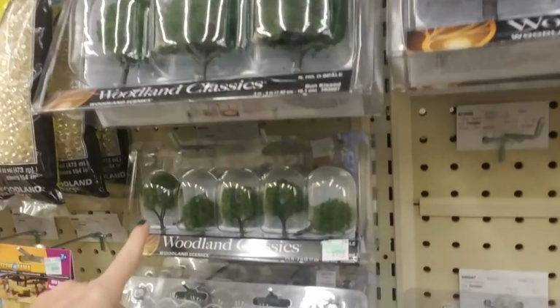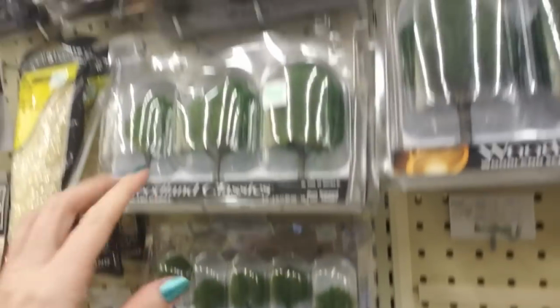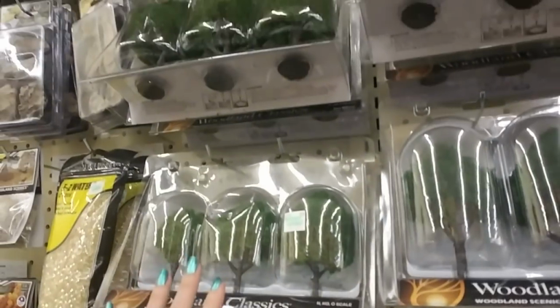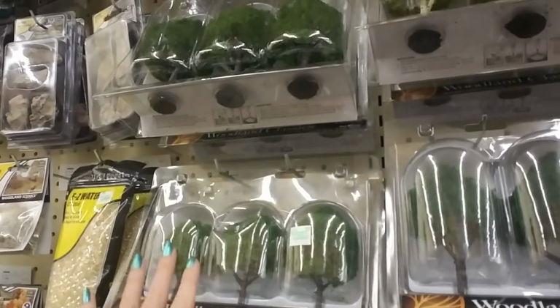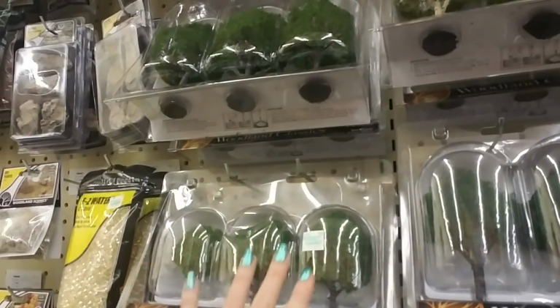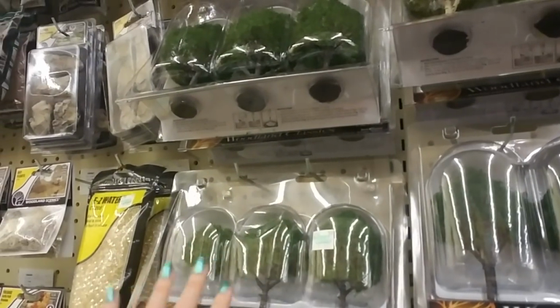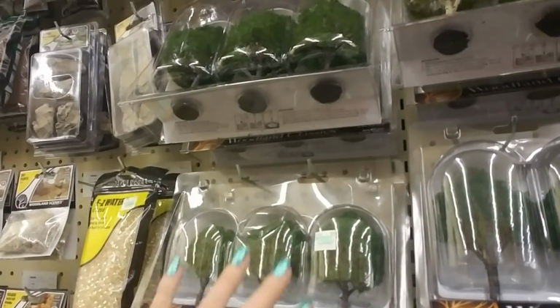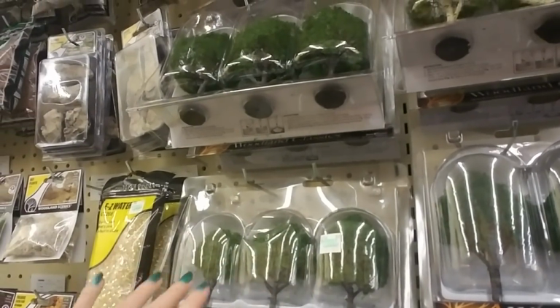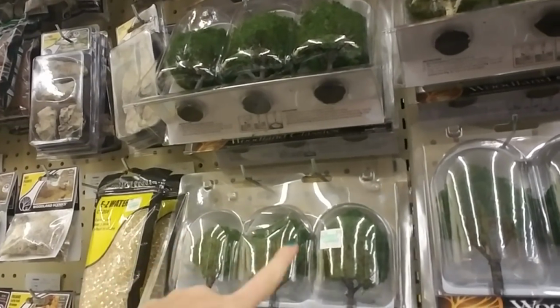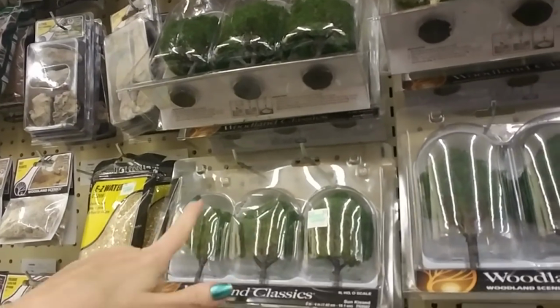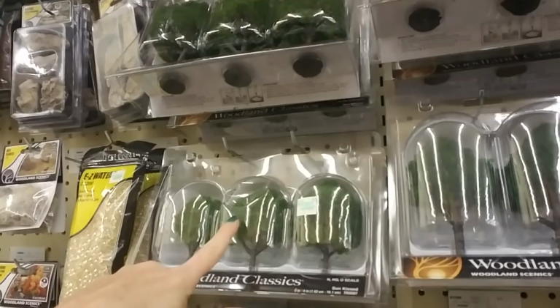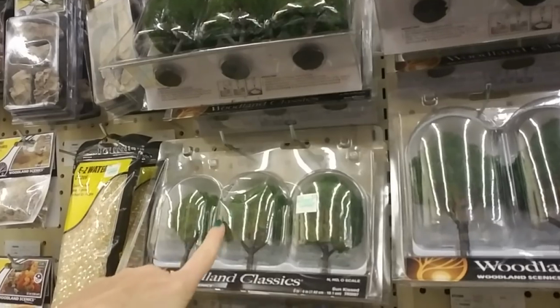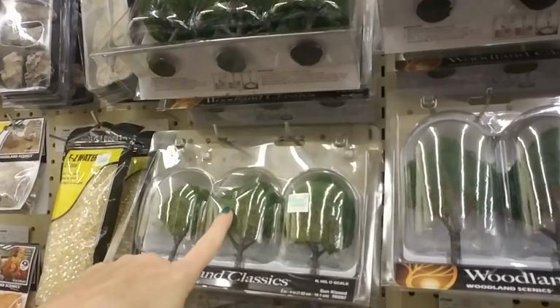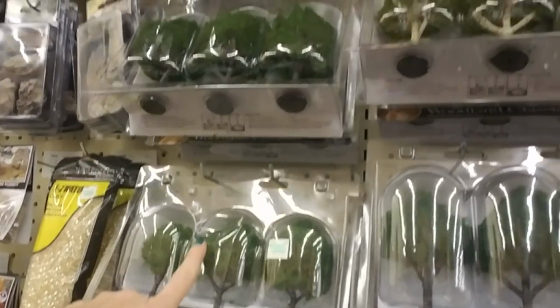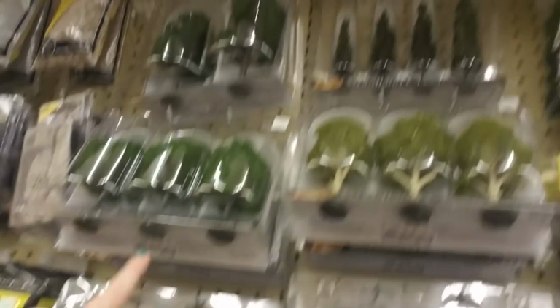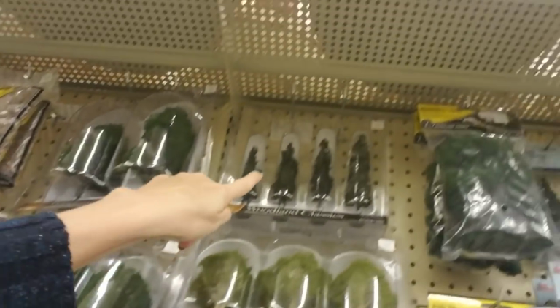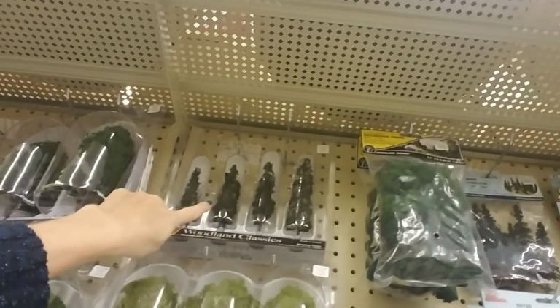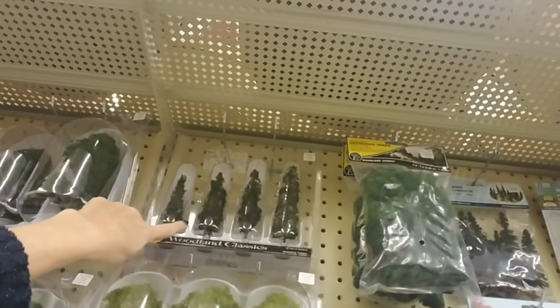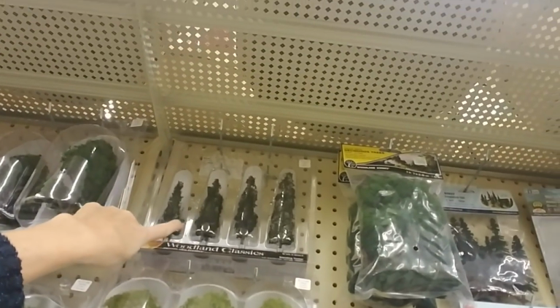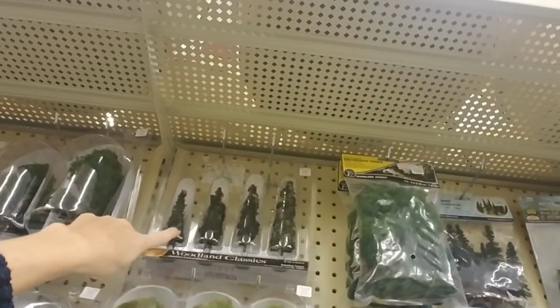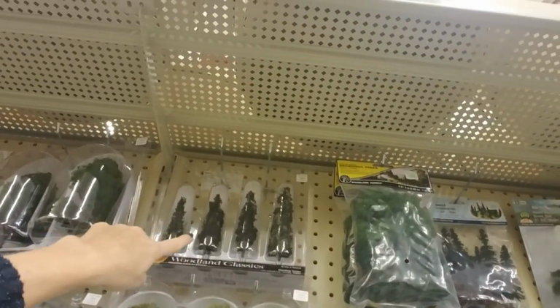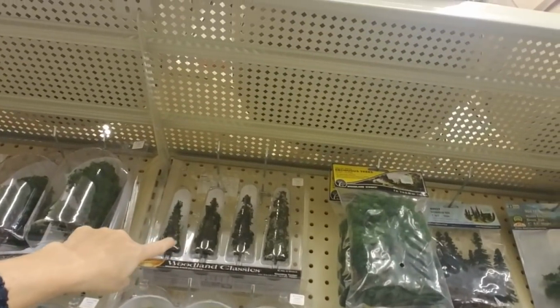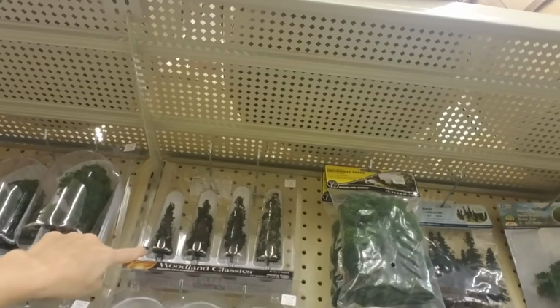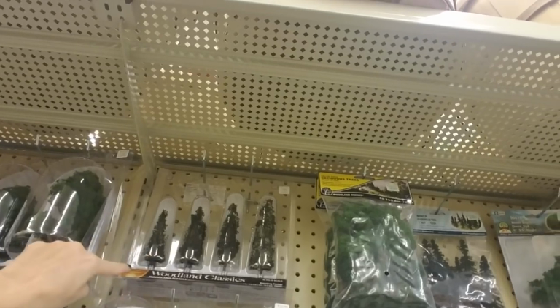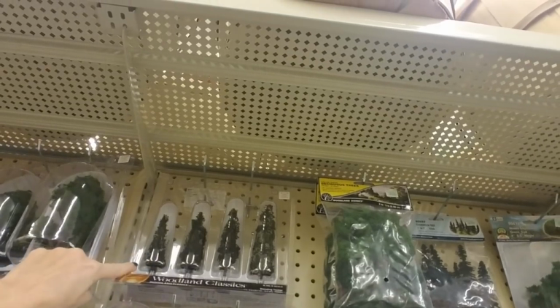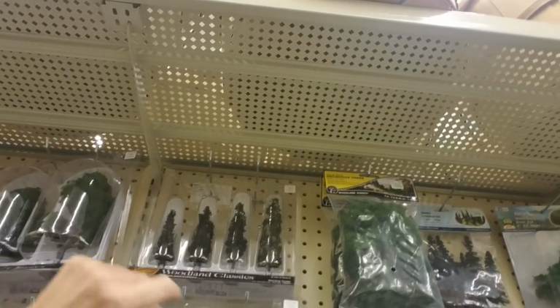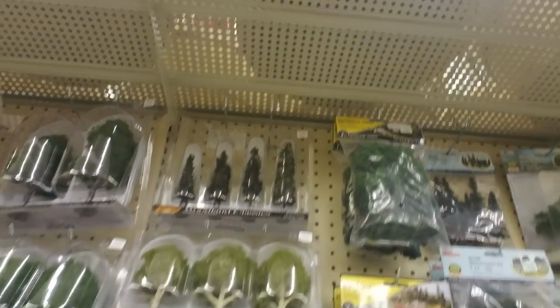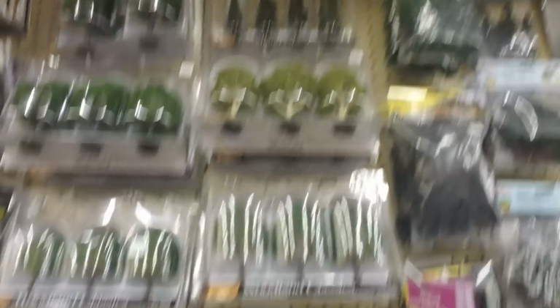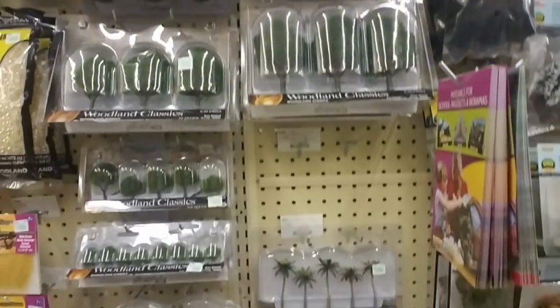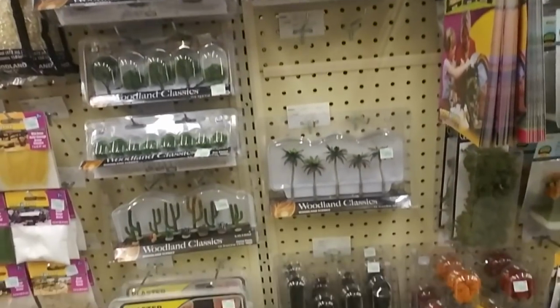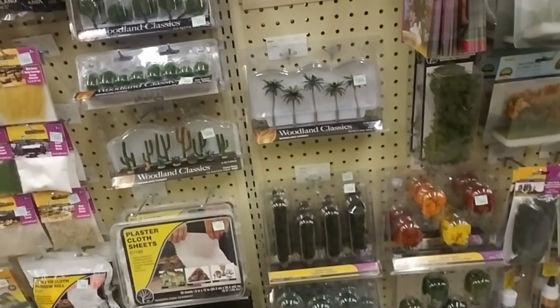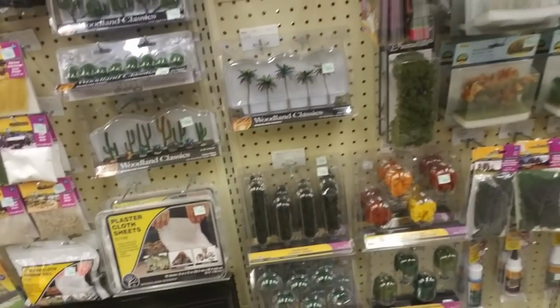My brother had a train set — like a big train table with a little city on it — and we had a lot of trees. They were more like these though; they were pine trees. I don't know if those are pine trees or not, but most of the trees on it were little pine trees.